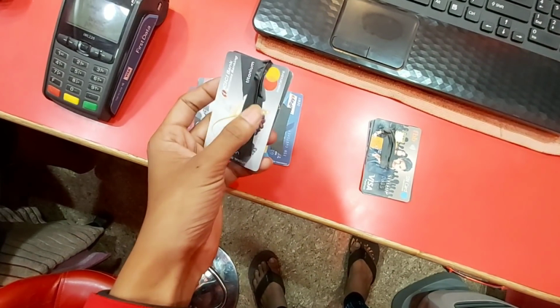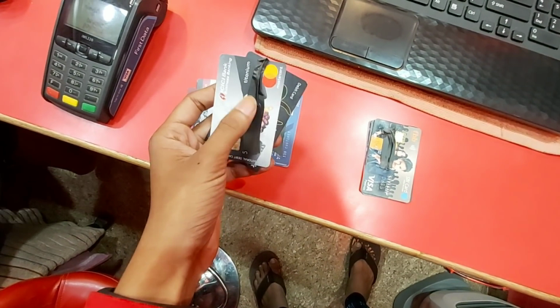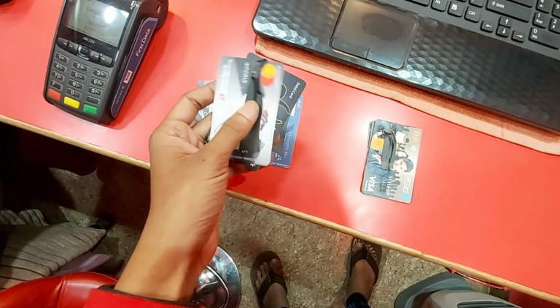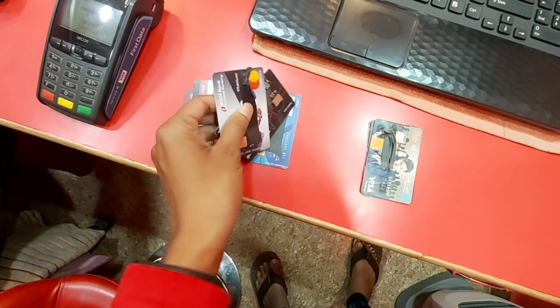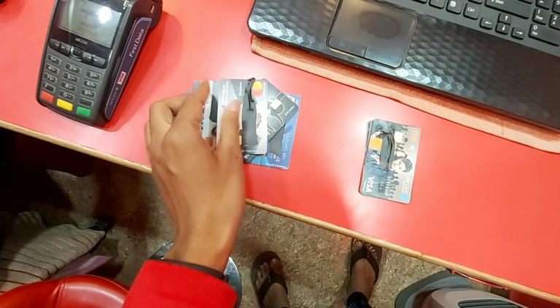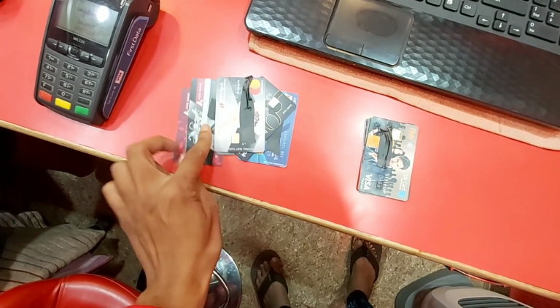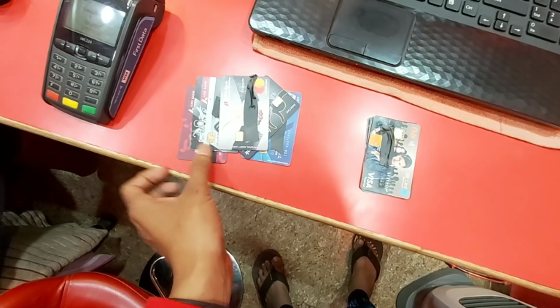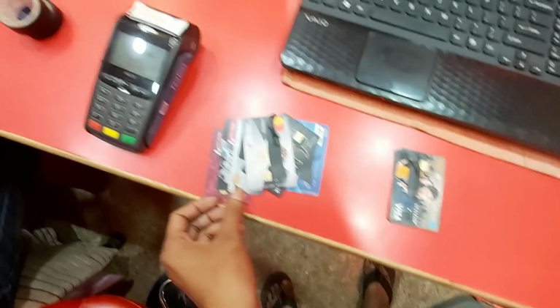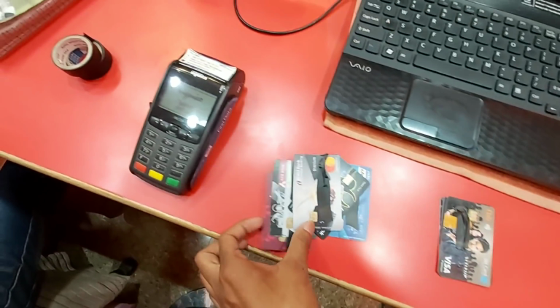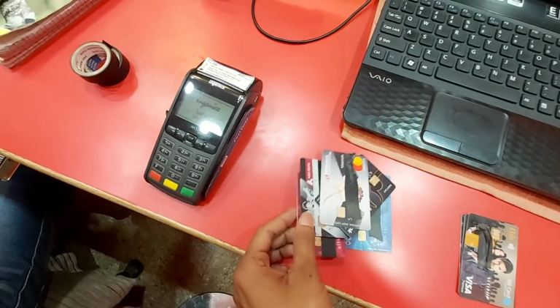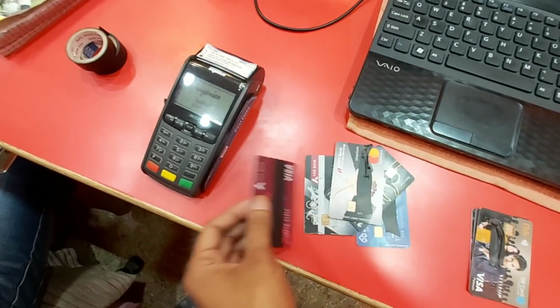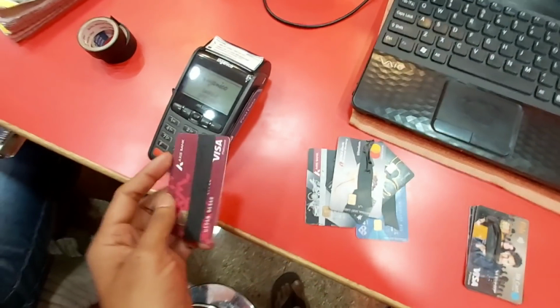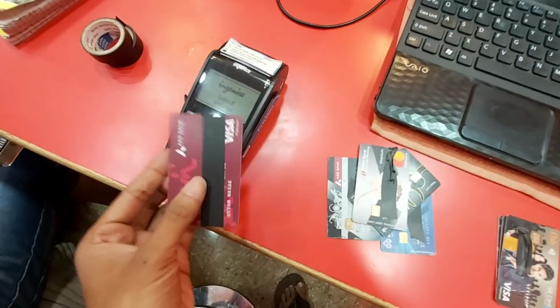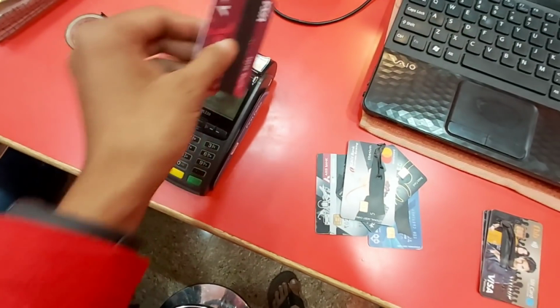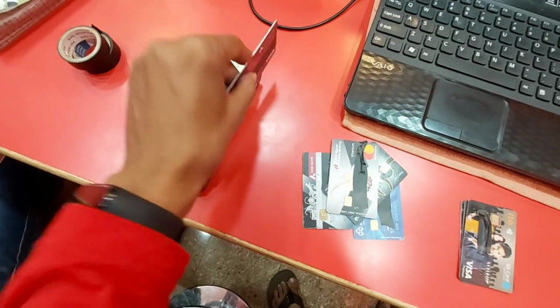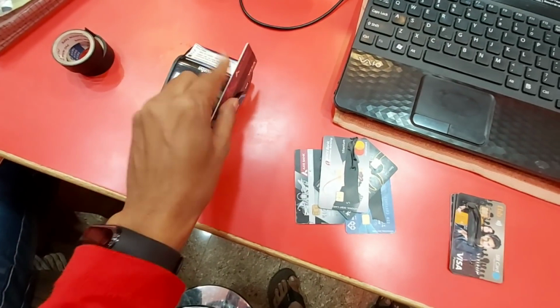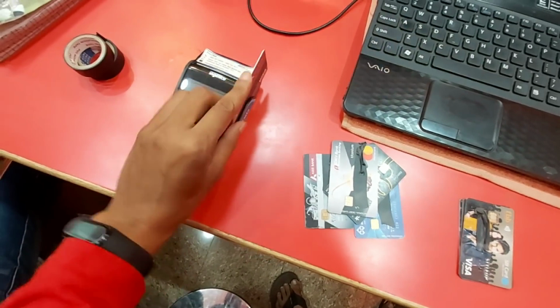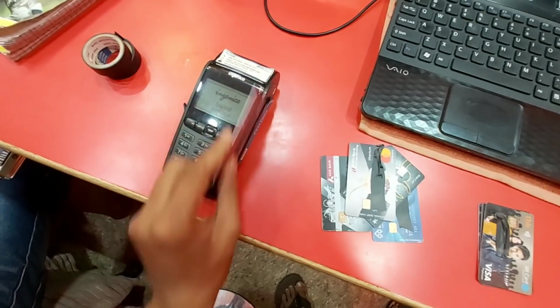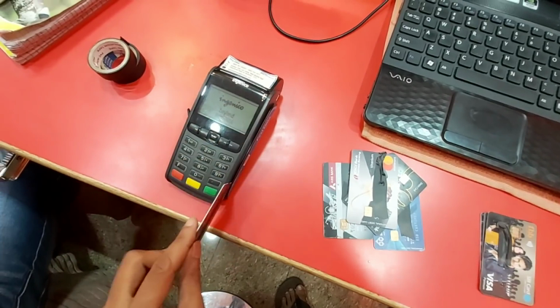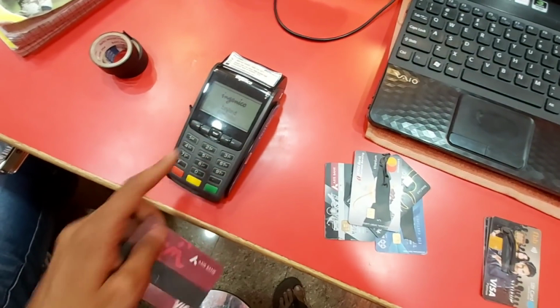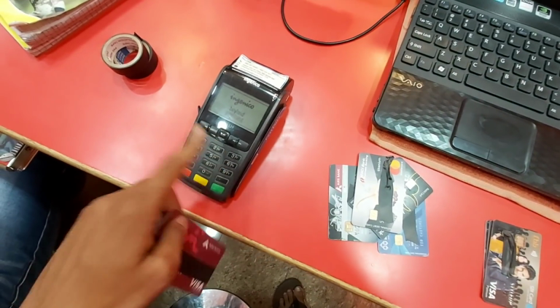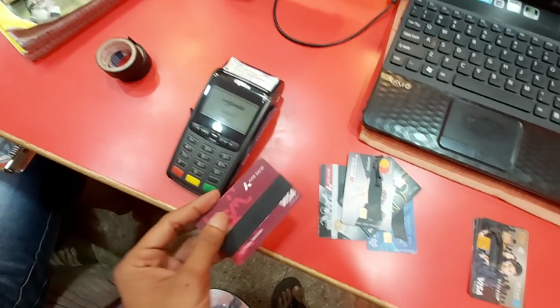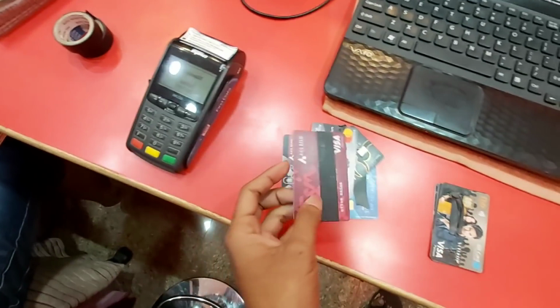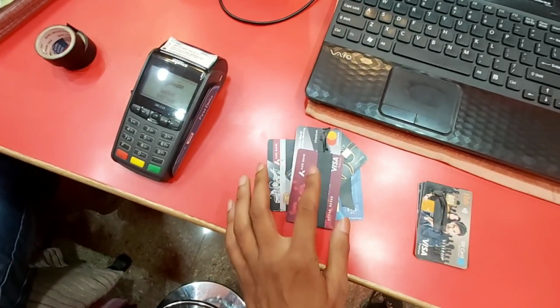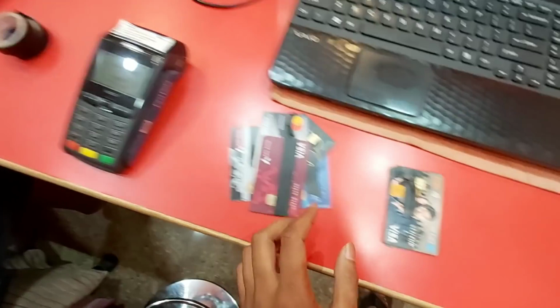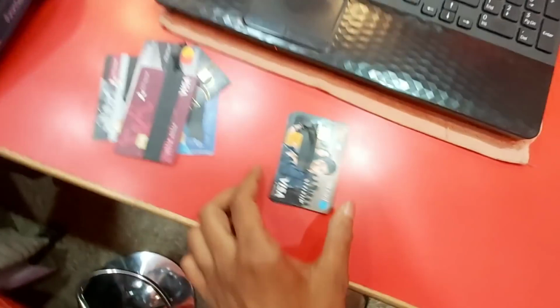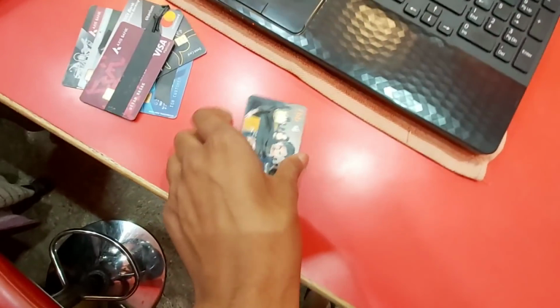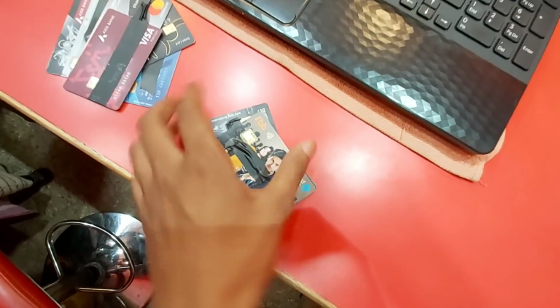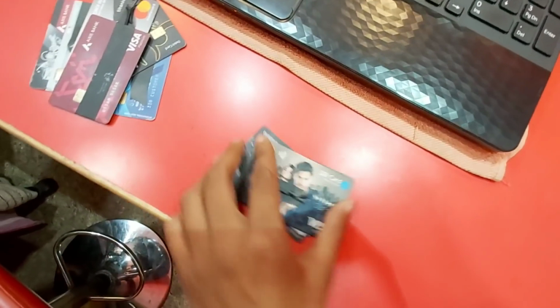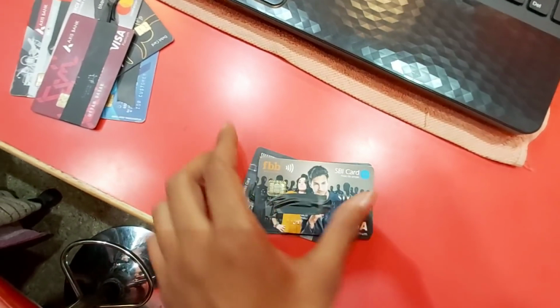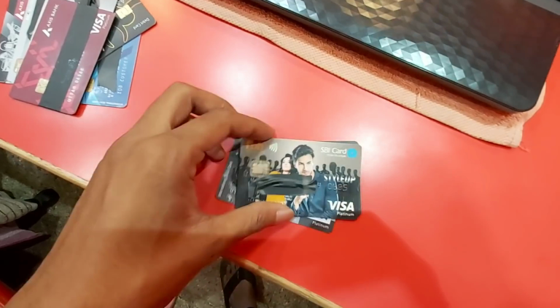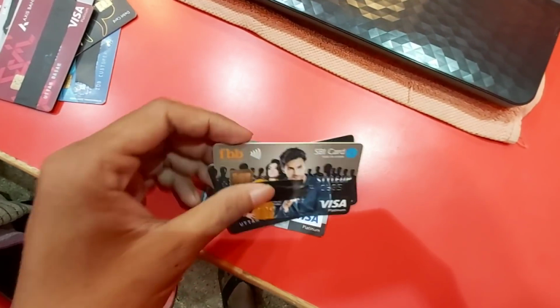I have to tap my card. So if you put the card in the back of the bank, you can put the card in the back of the bank. If you put the pin number, then you can put the card in the back of the bank. But it's an odd one.